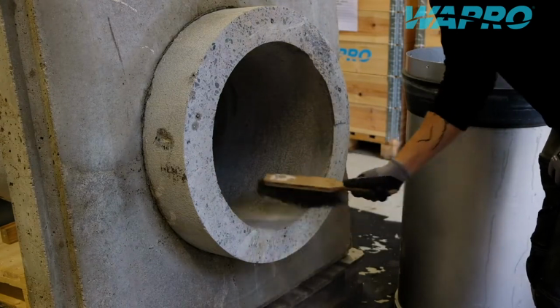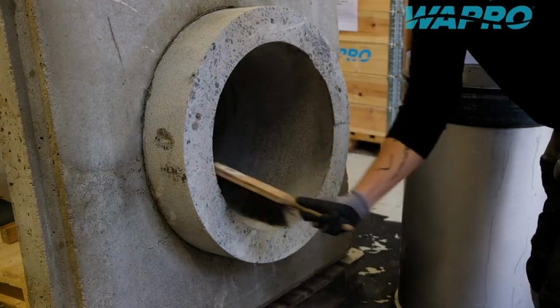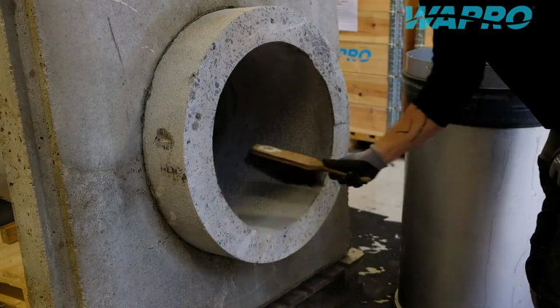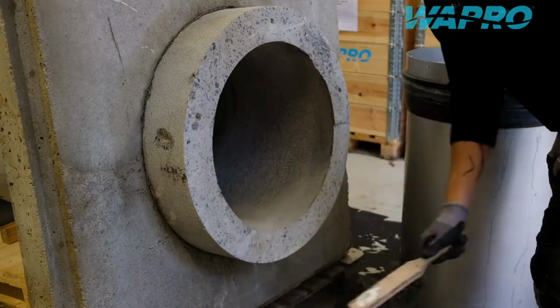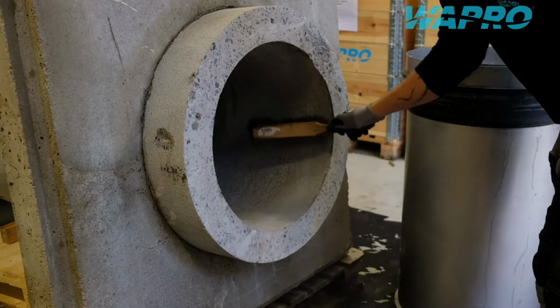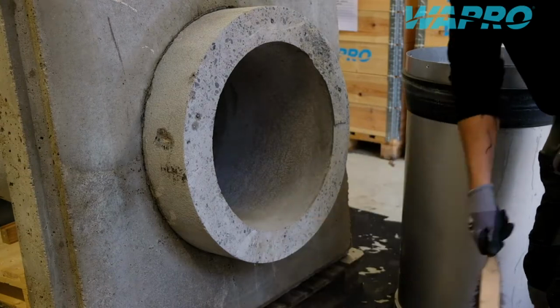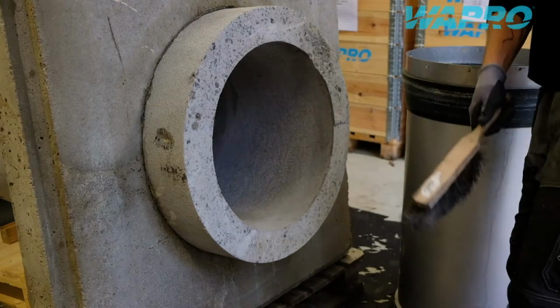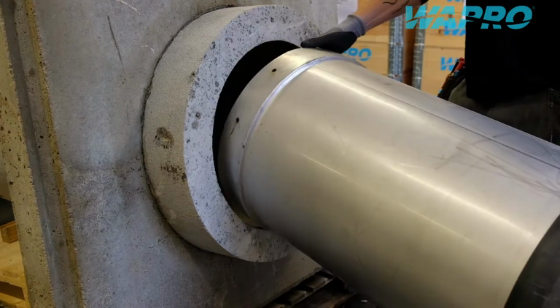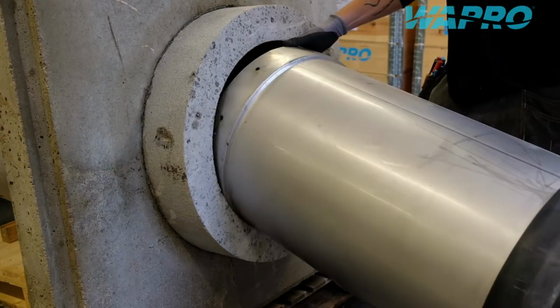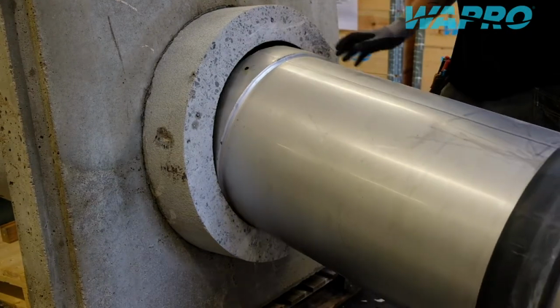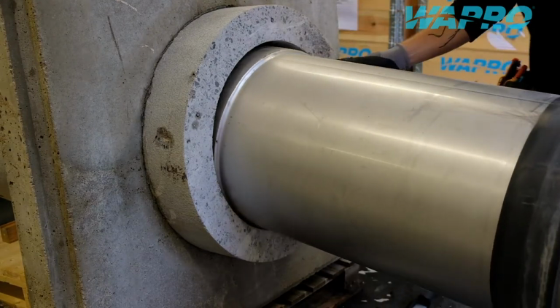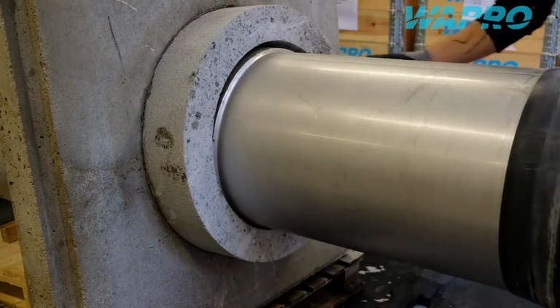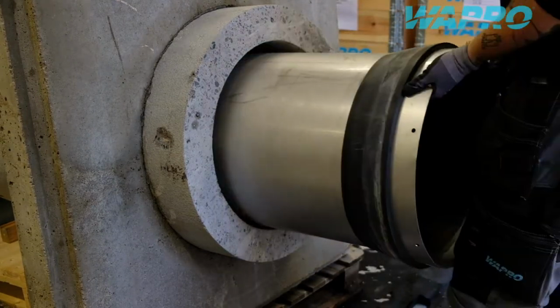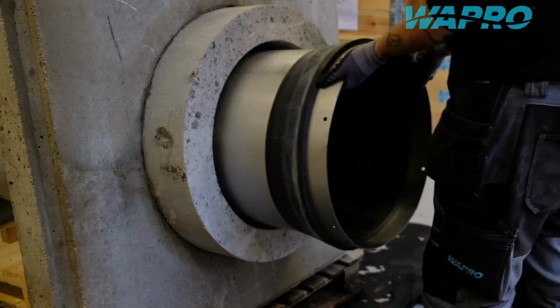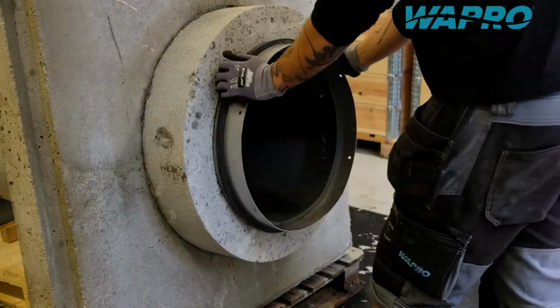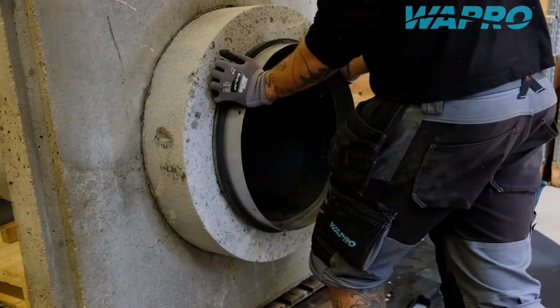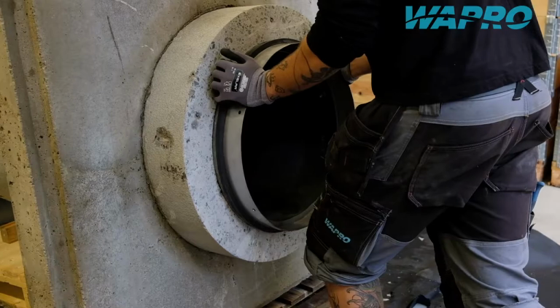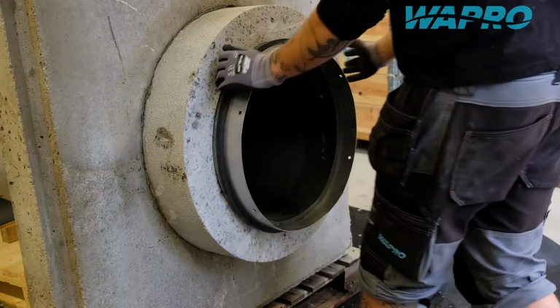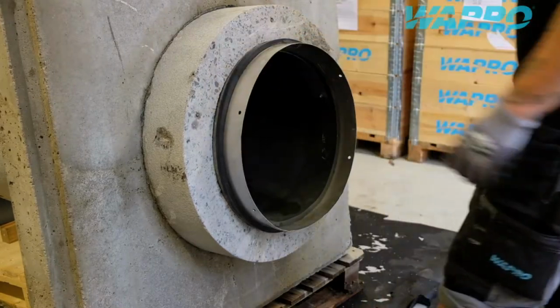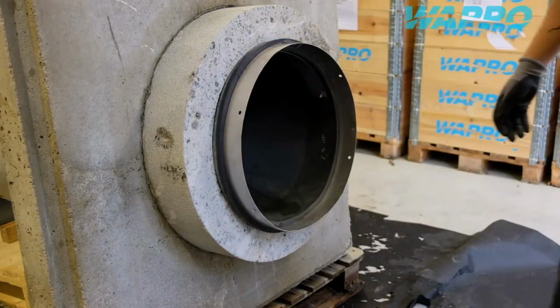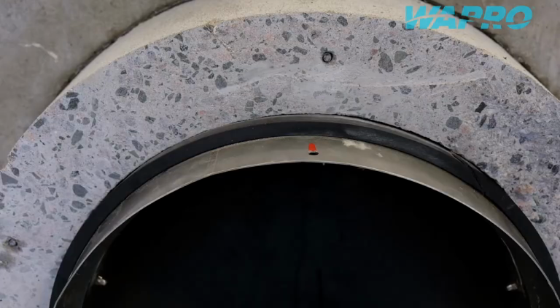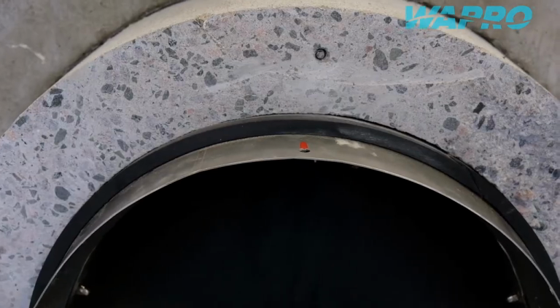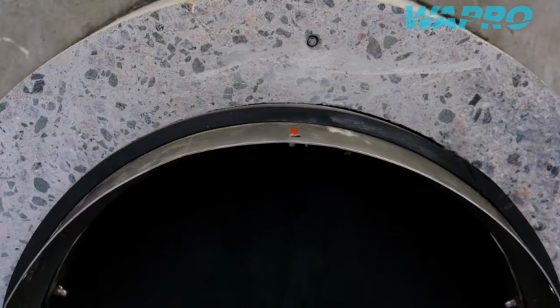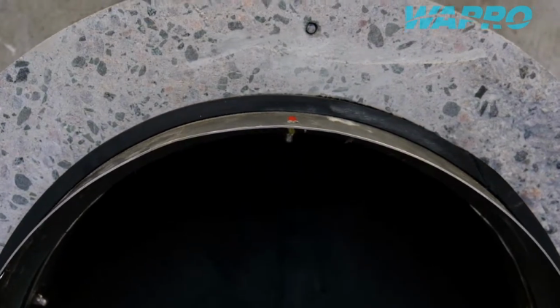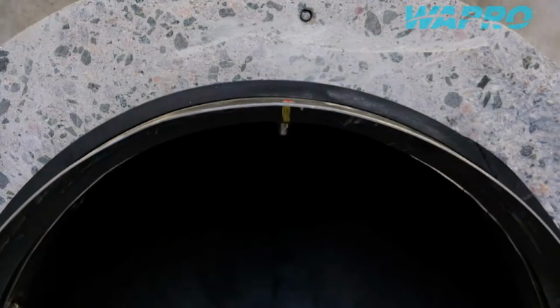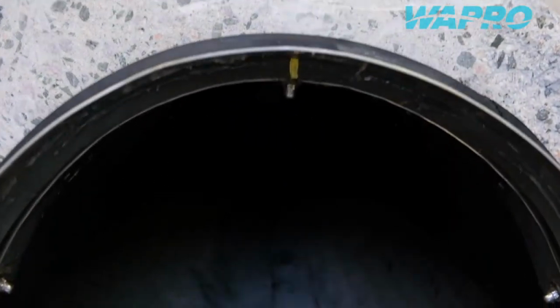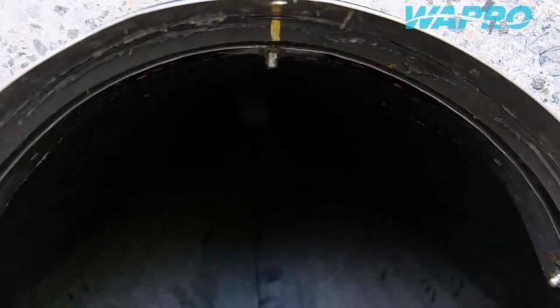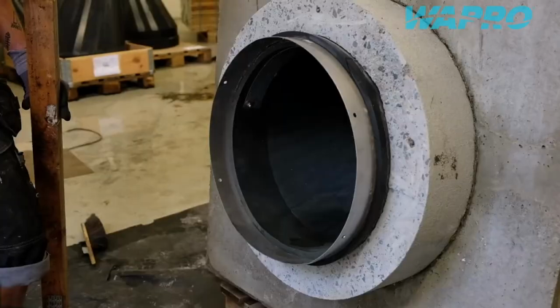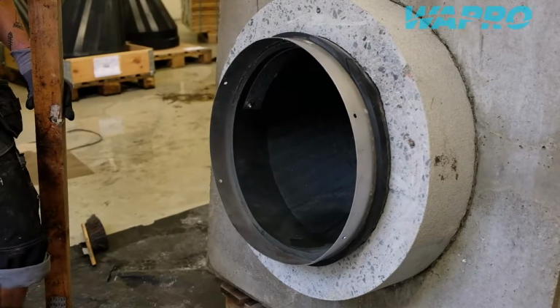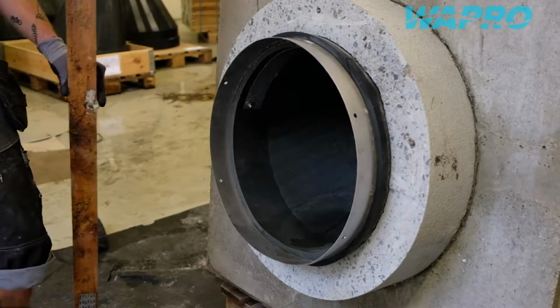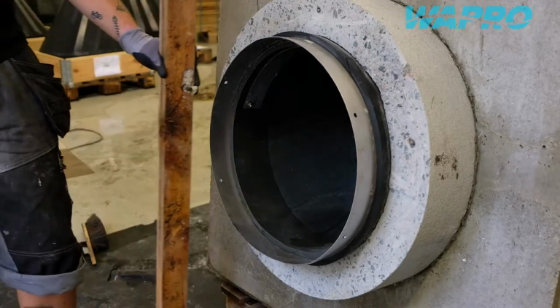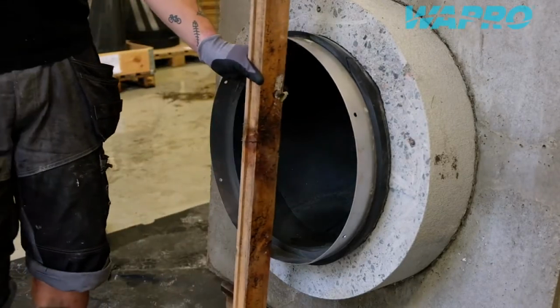Clean out the hose pipe and inspect for irregularities inside the pipe. Position the Vastop non-return valve with the spine of the membrane upwards, where the flow direction in the shape of an arrow as well as the text 'this side up' is noted on the label of the valve.